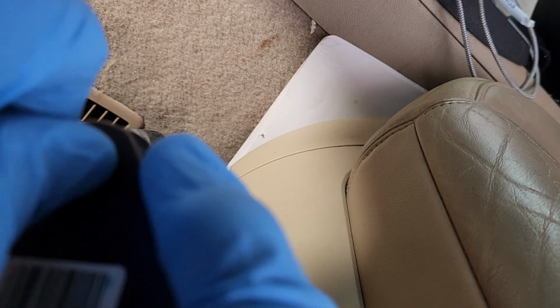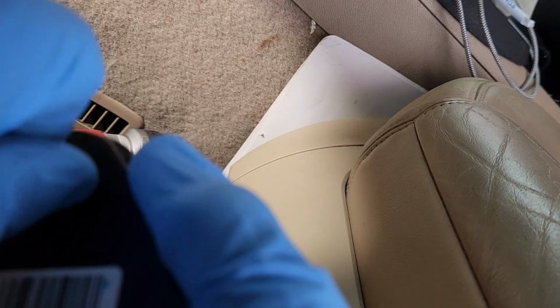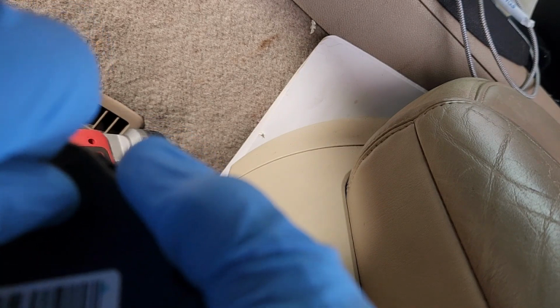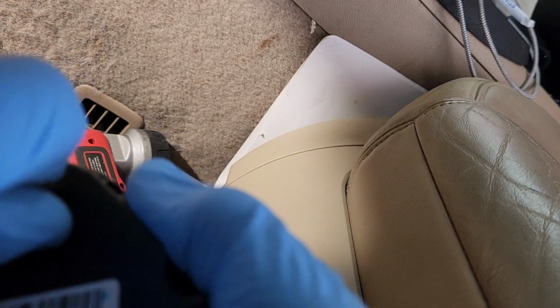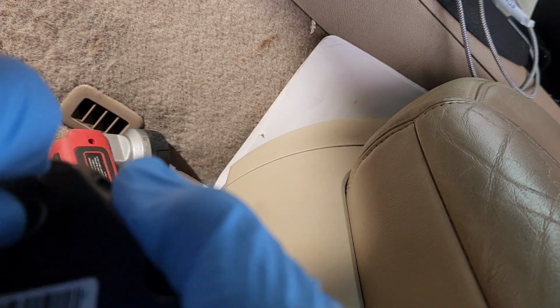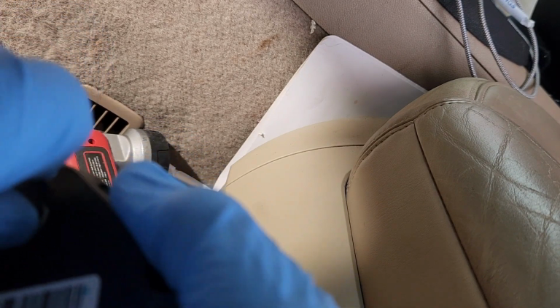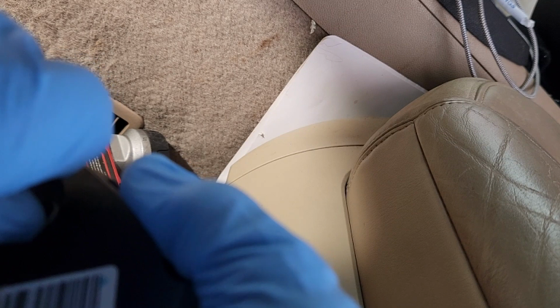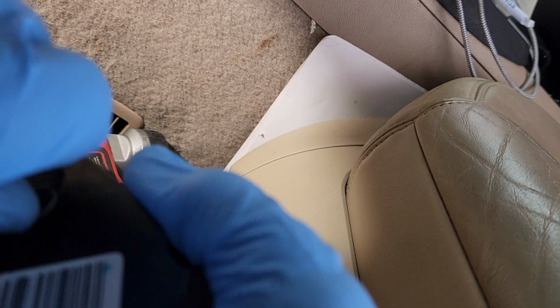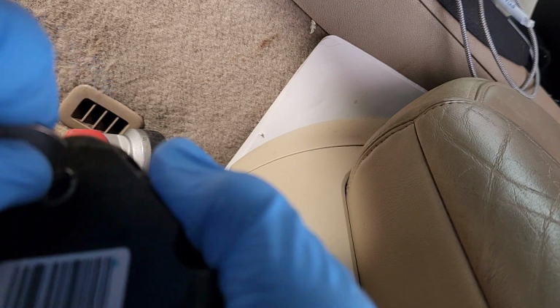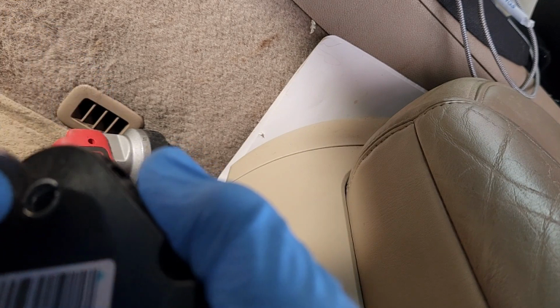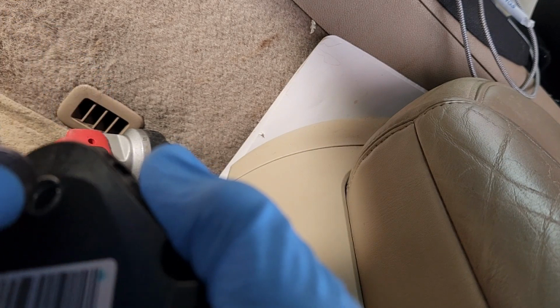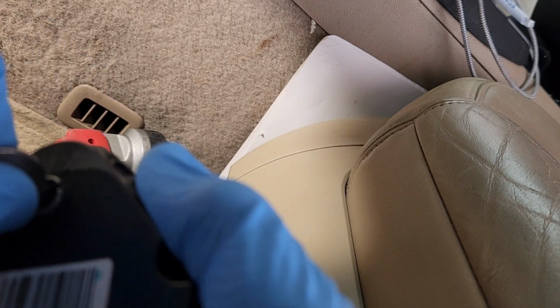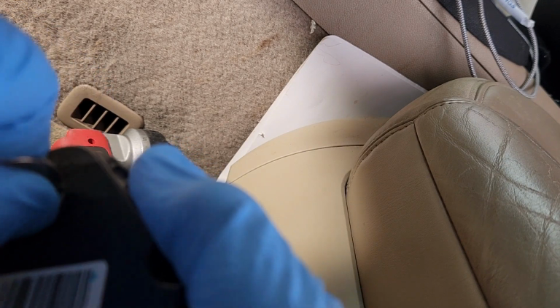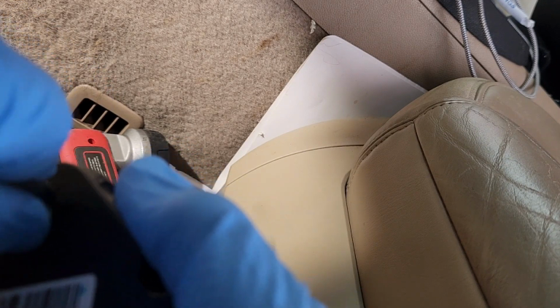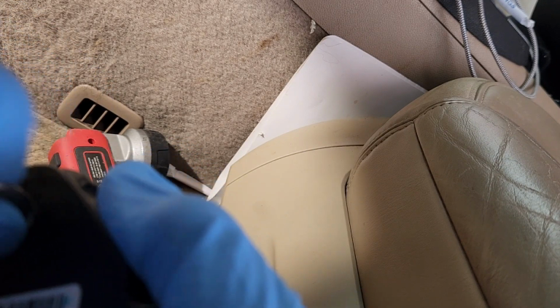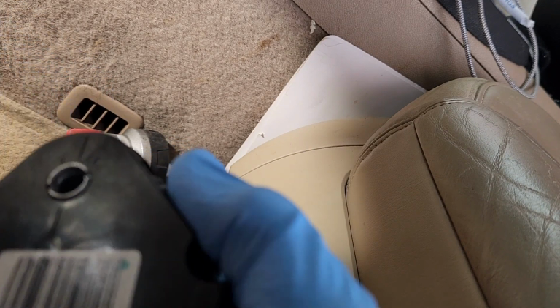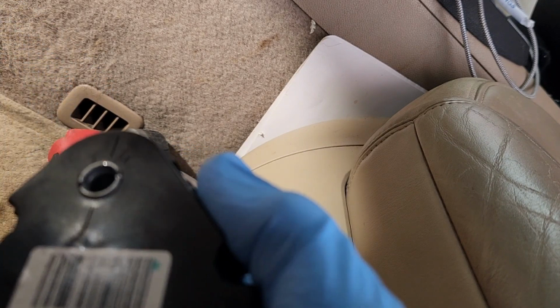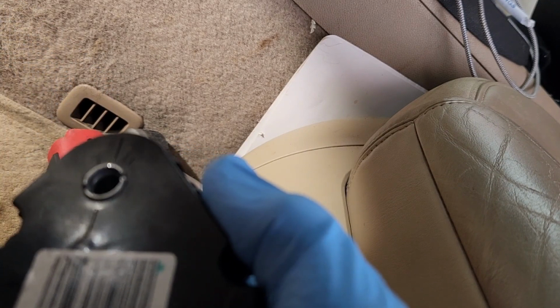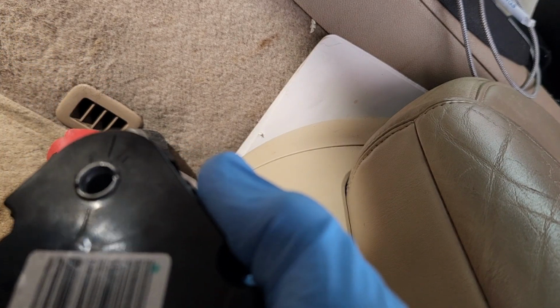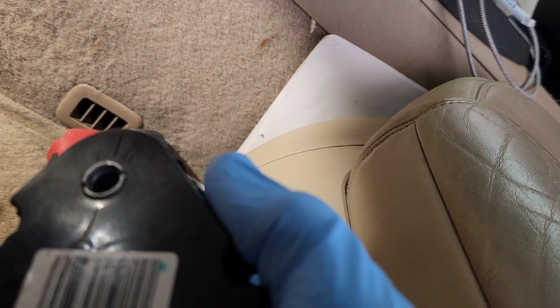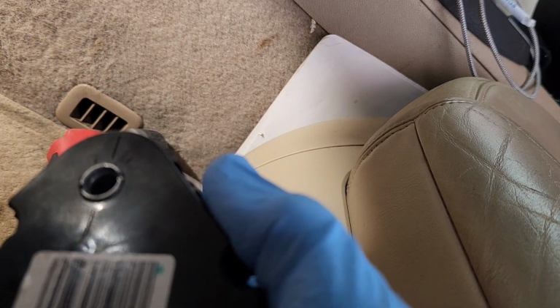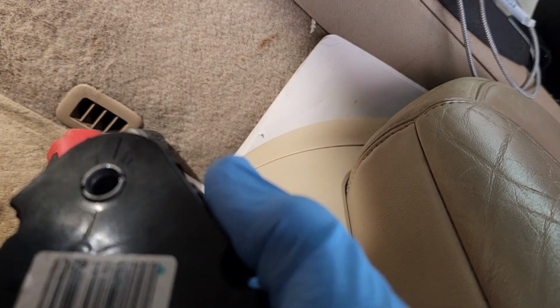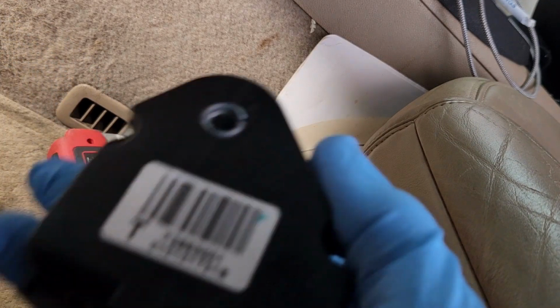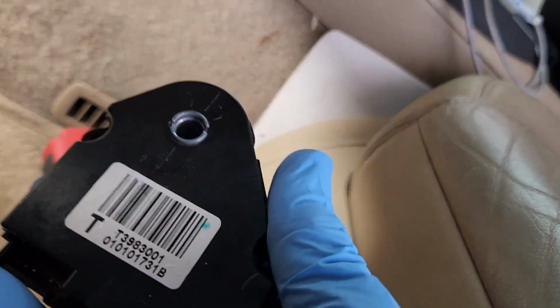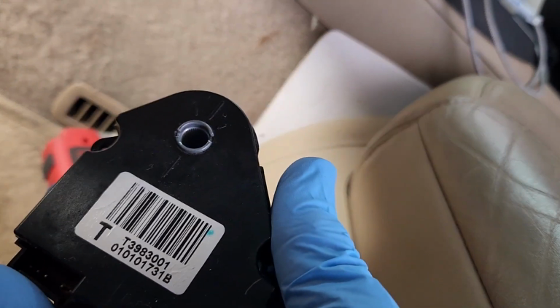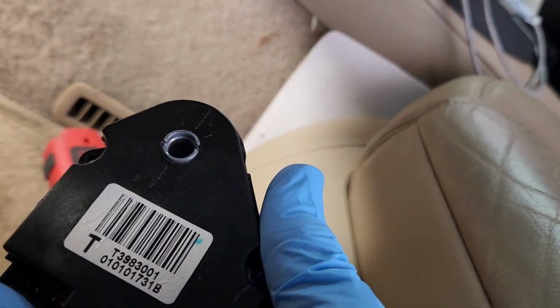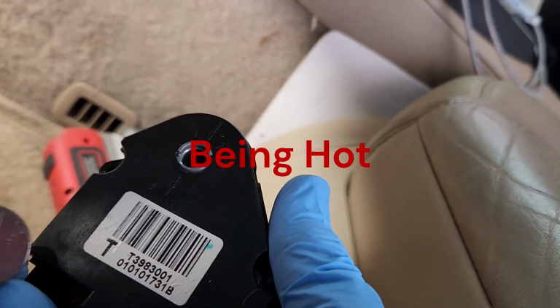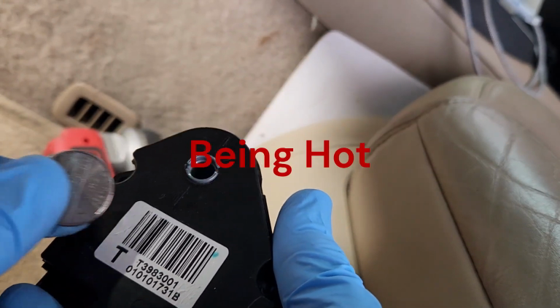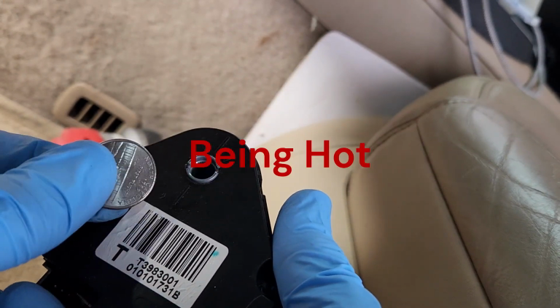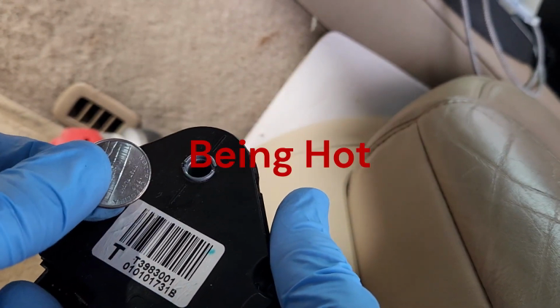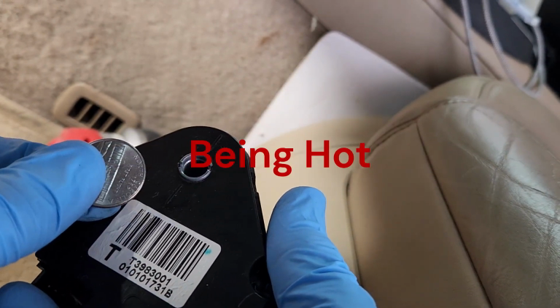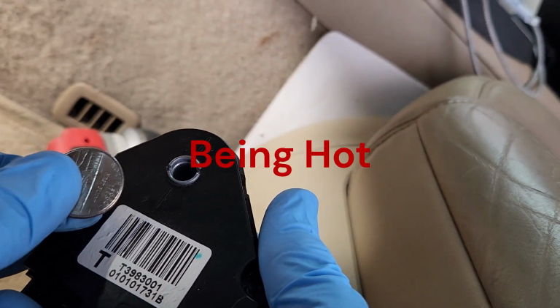On this one it wouldn't do anything because something's stripped out bad. I just took the quarter, stuck it in there, and went from full heat to full cold. That might keep you from running hot one day — just a simple quarter.